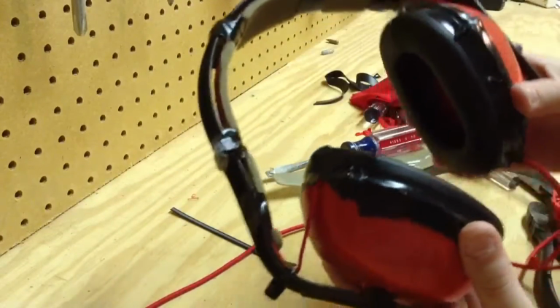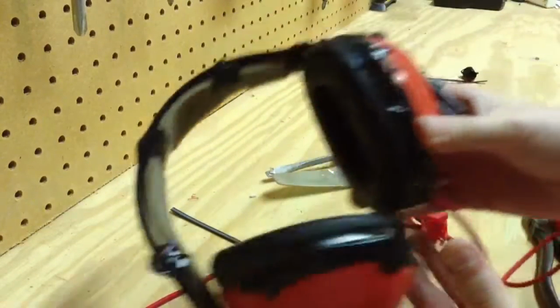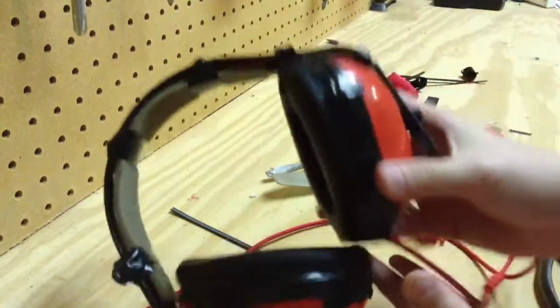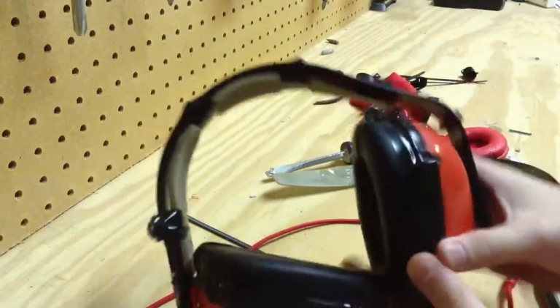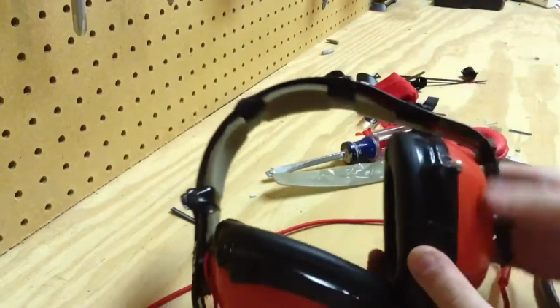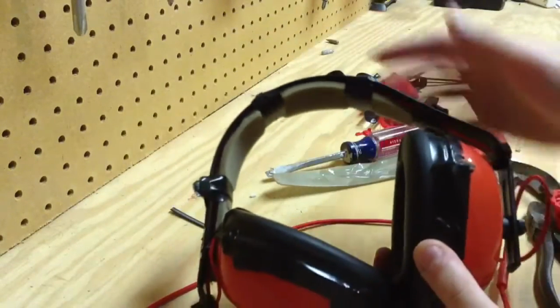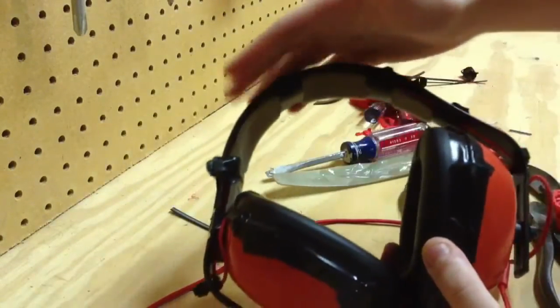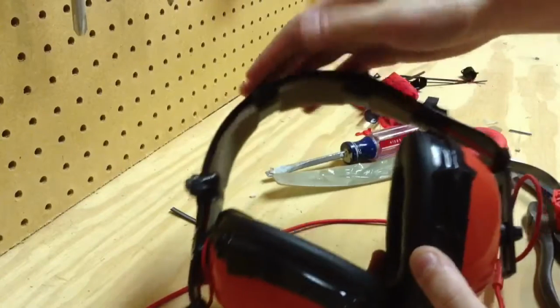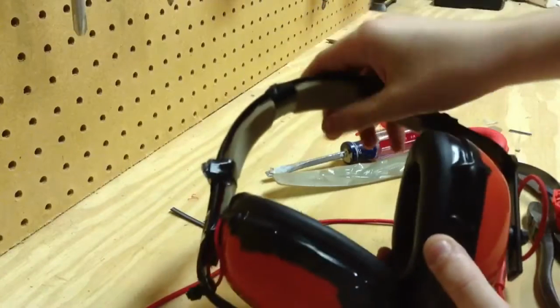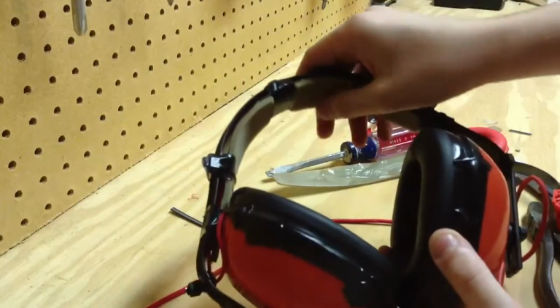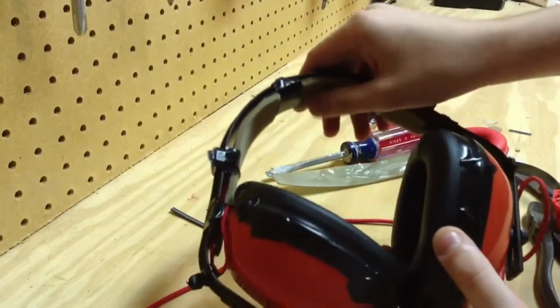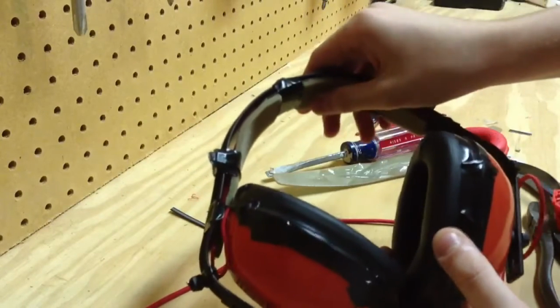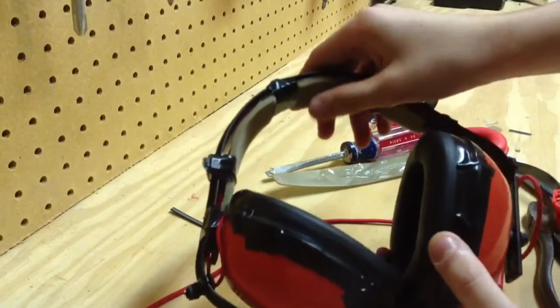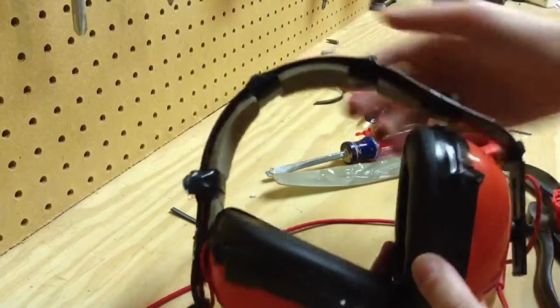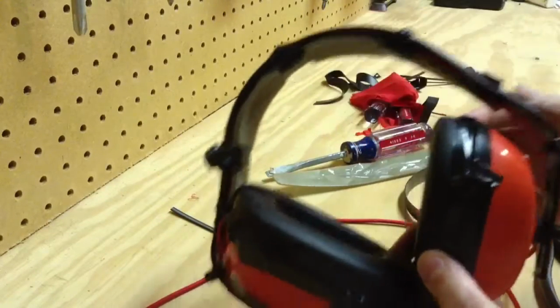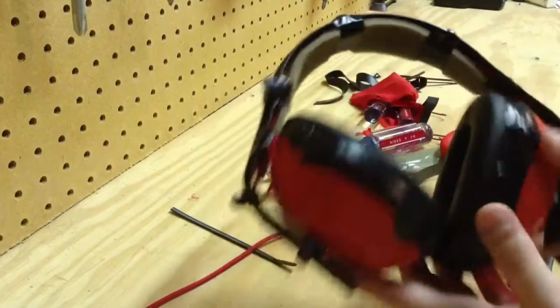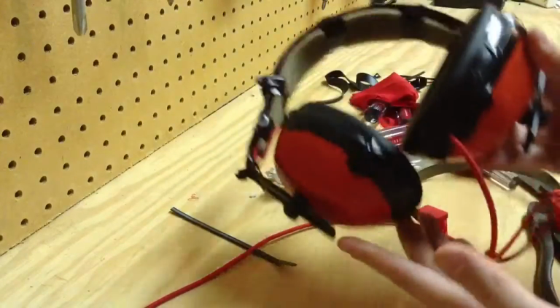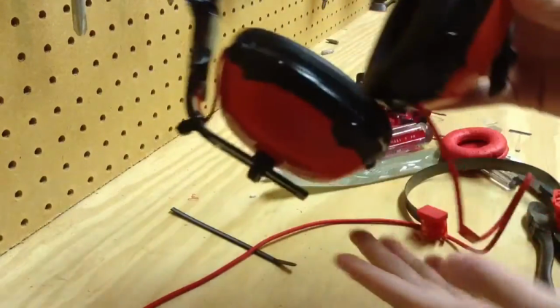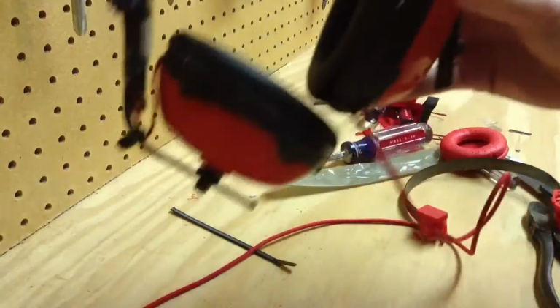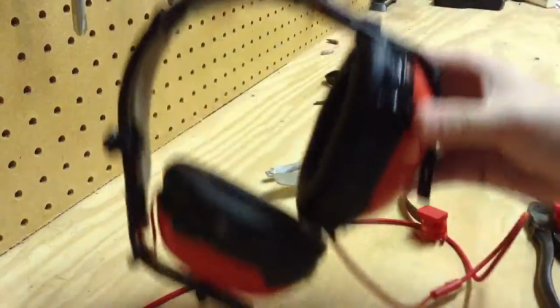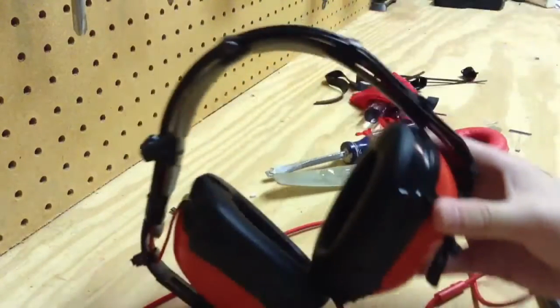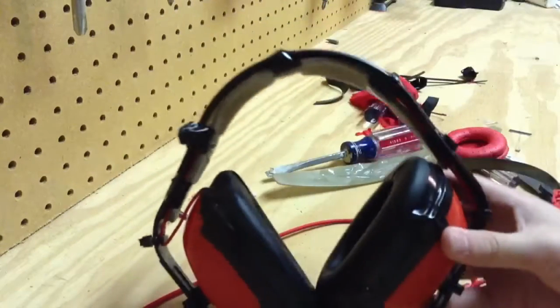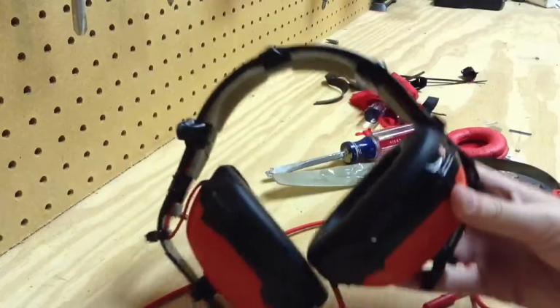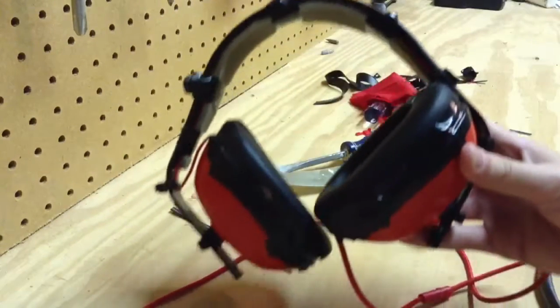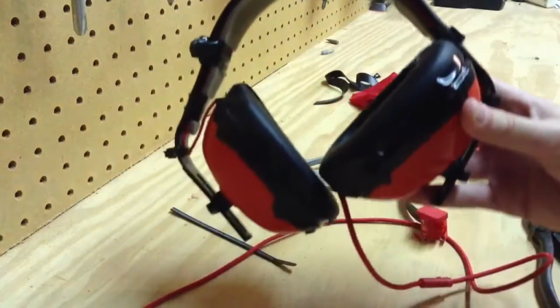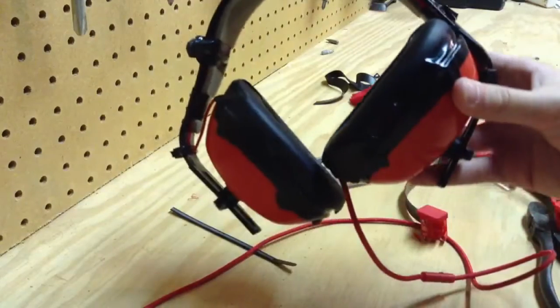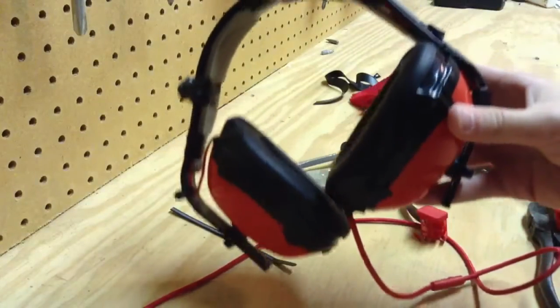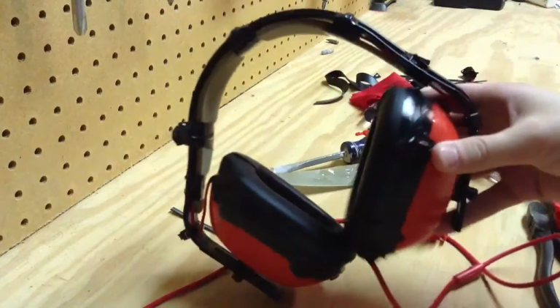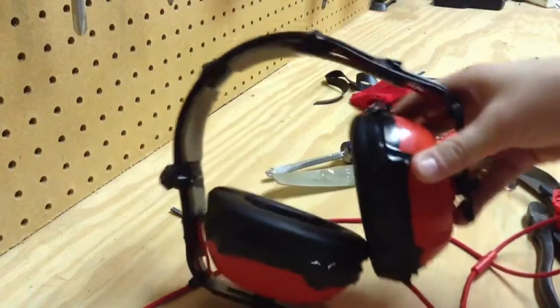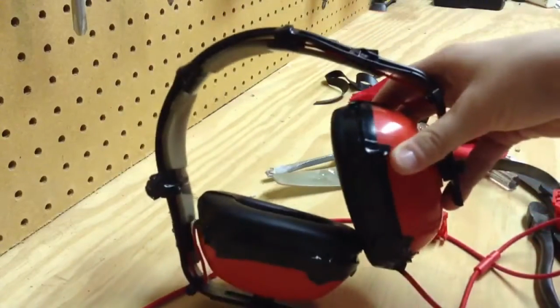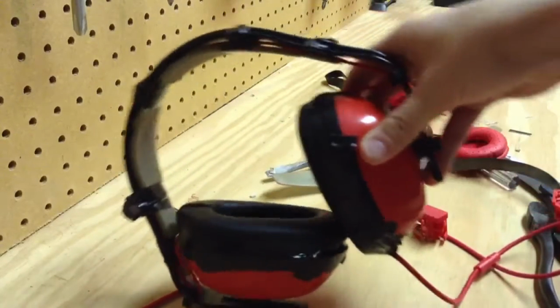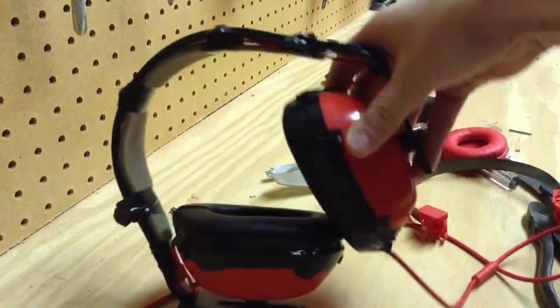I just tried them on, and the top hurt my head a little bit, so I put this foam piece on. They work fine. They definitely block out the sound, just like my Beats or whatever.